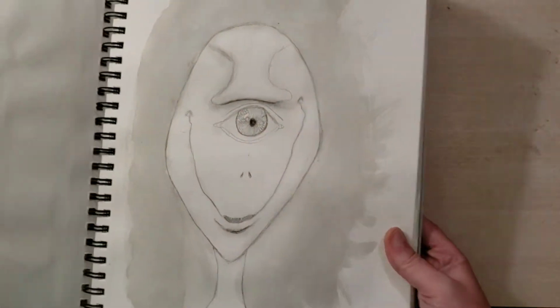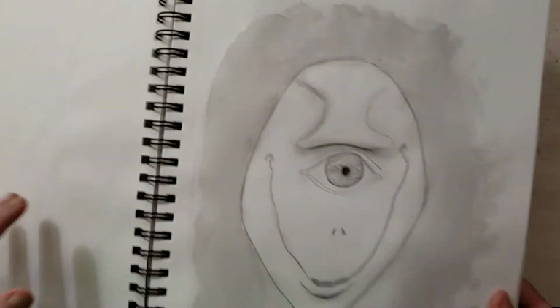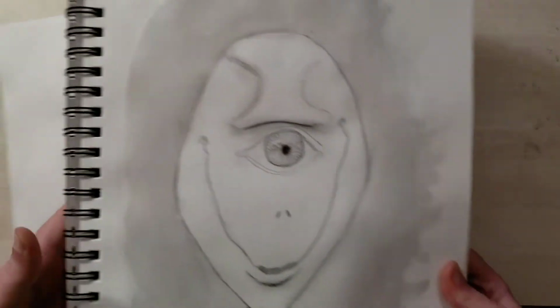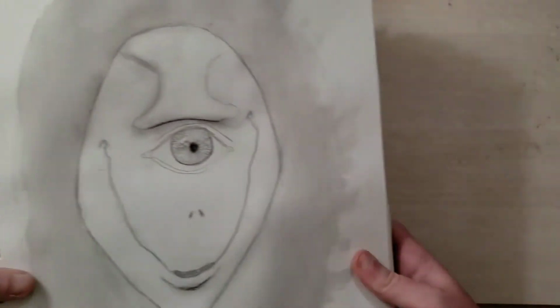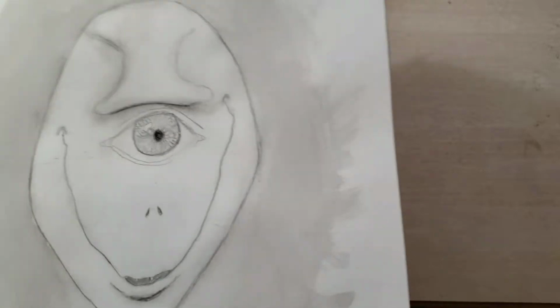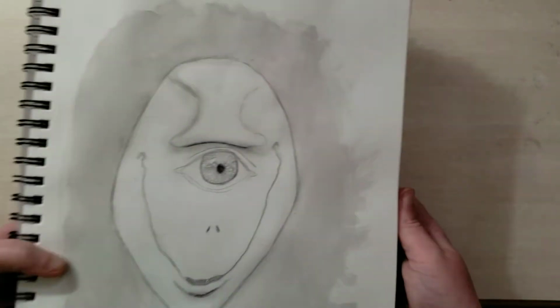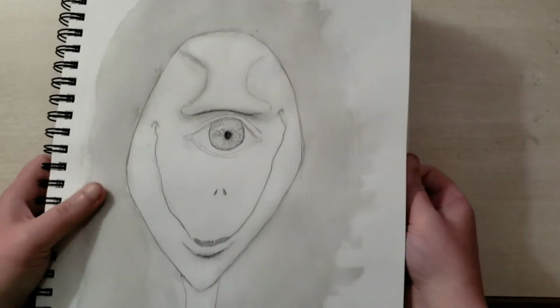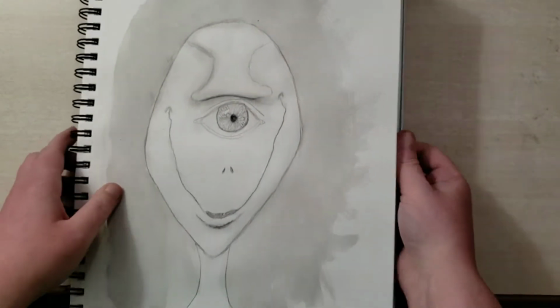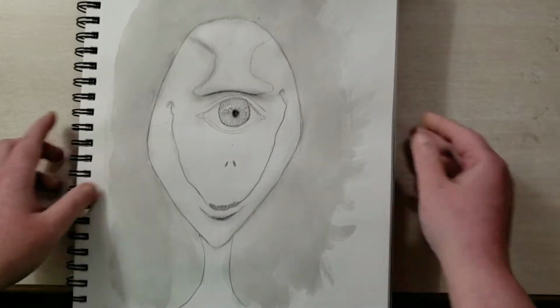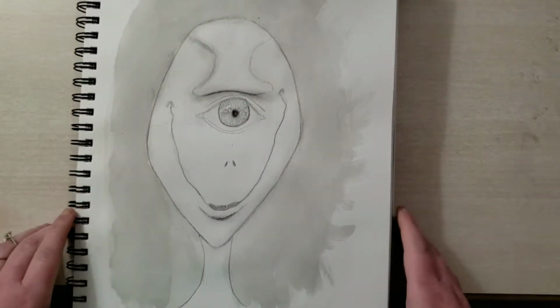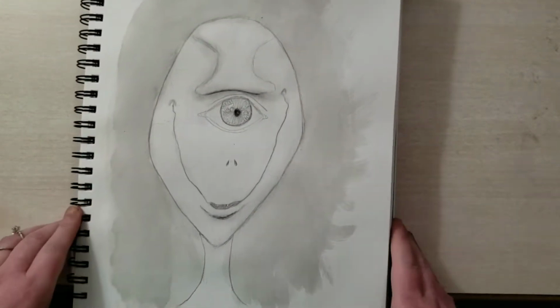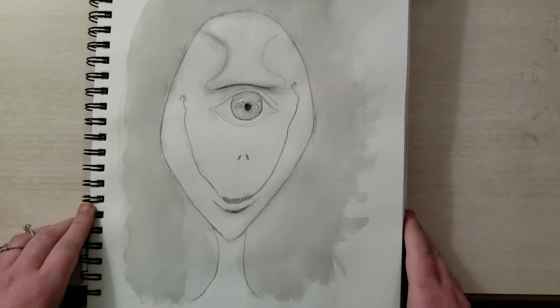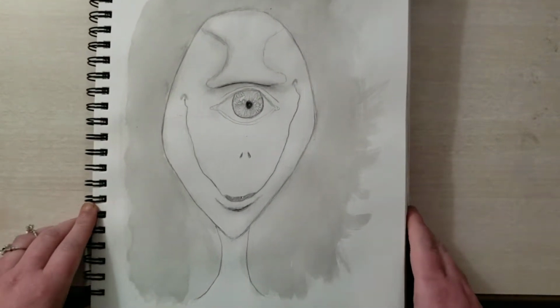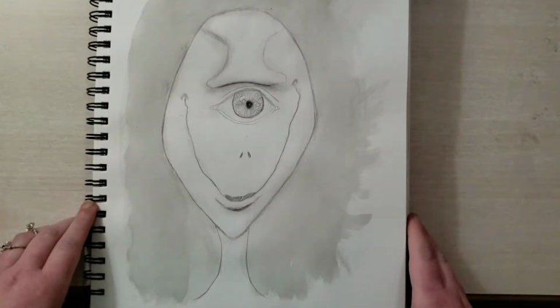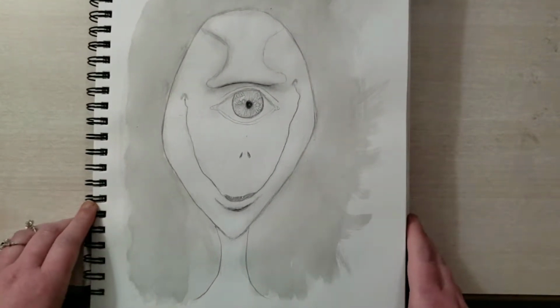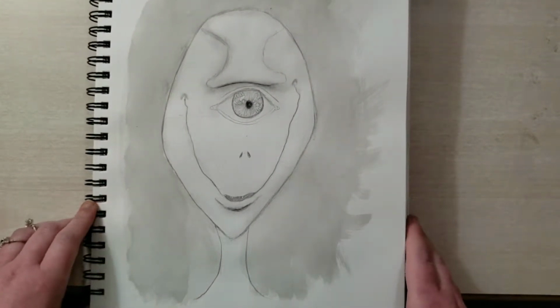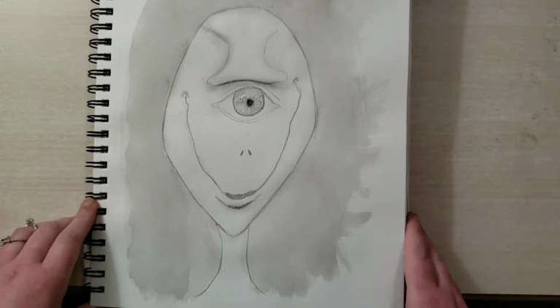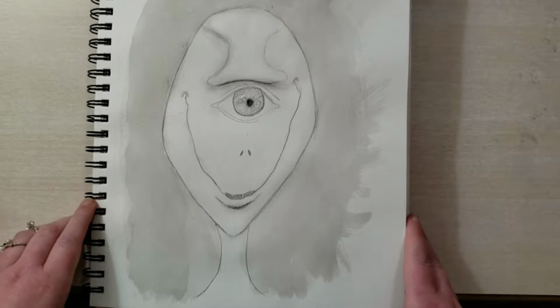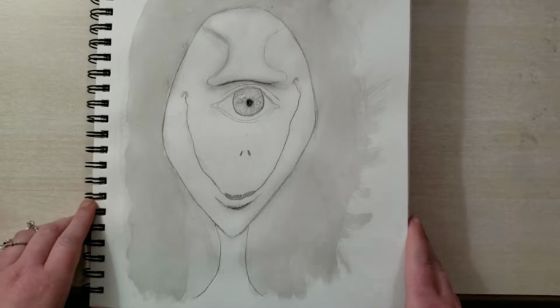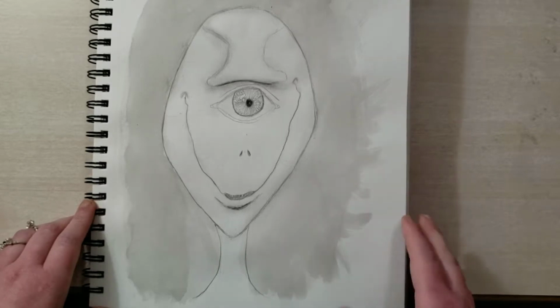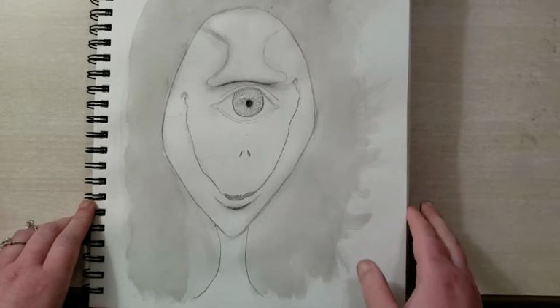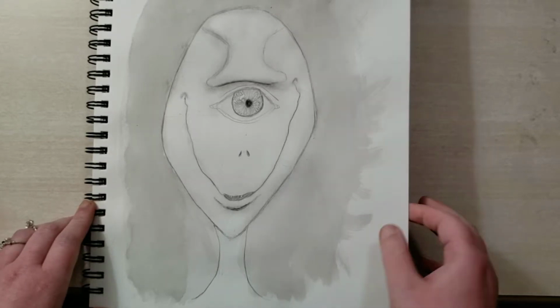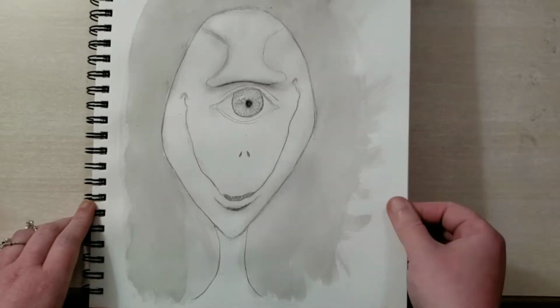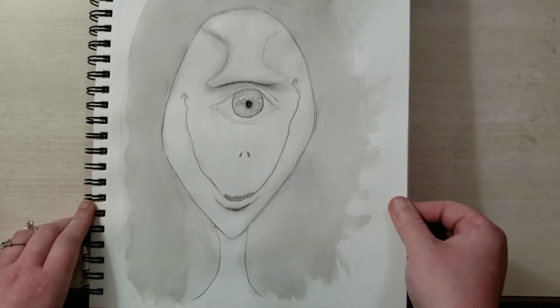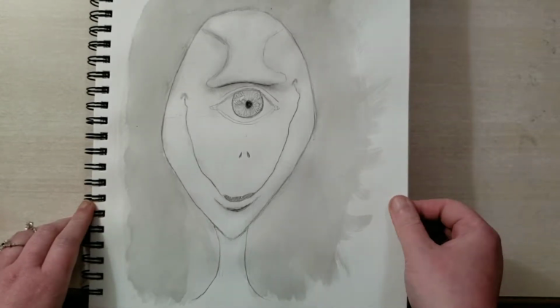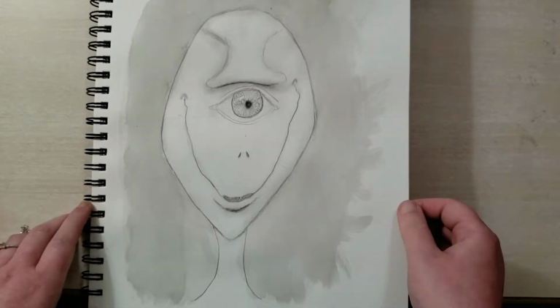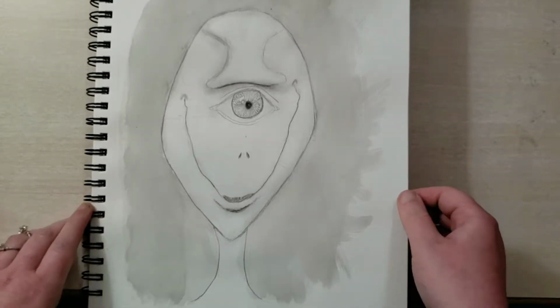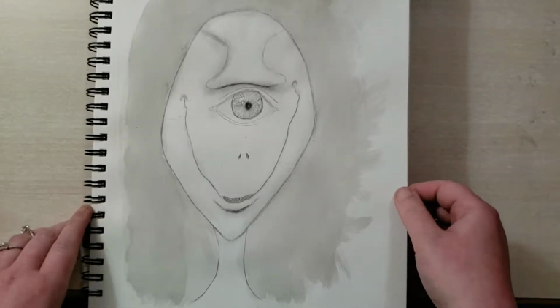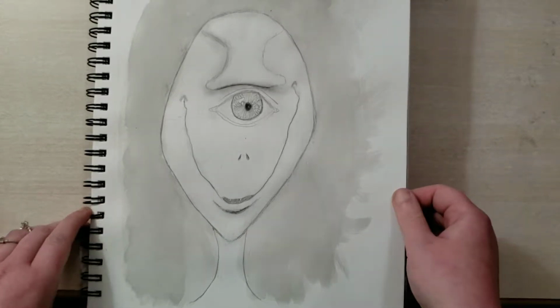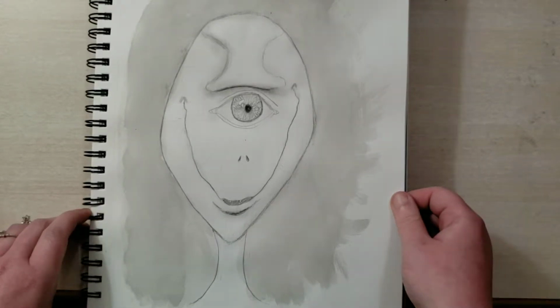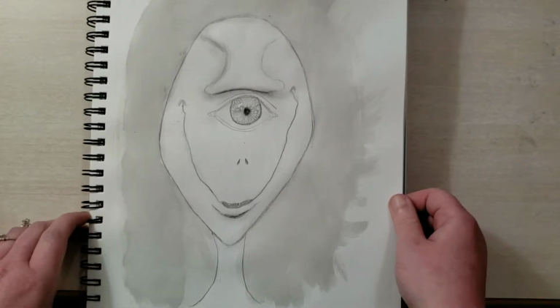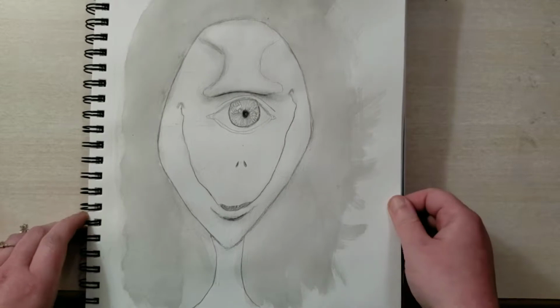And this is just a guy — just a creepy cyclops with a creepy smile. I quite like it. Every now and then I just like to draw something really weird, and this is one of those times.